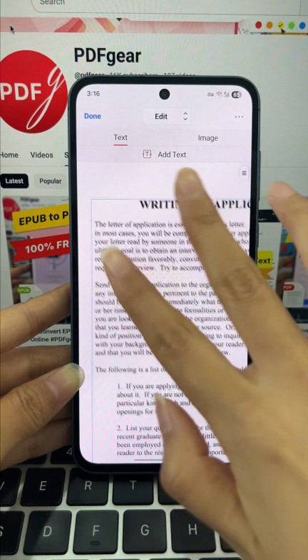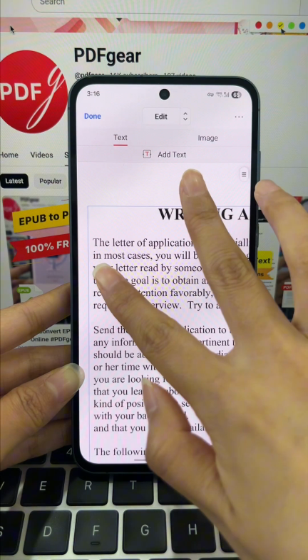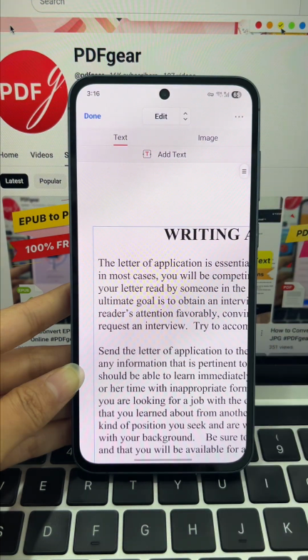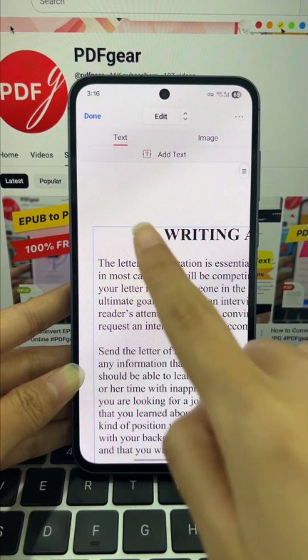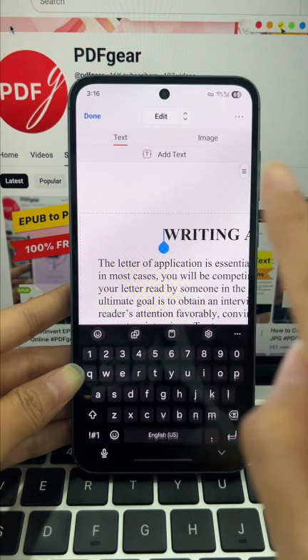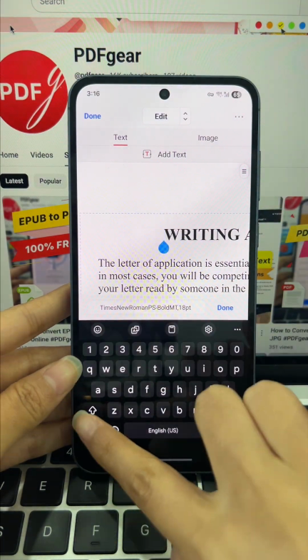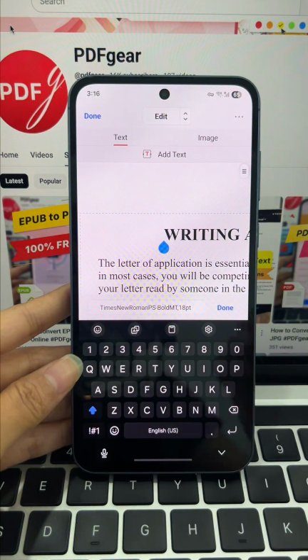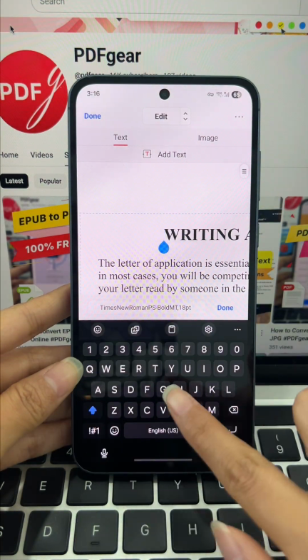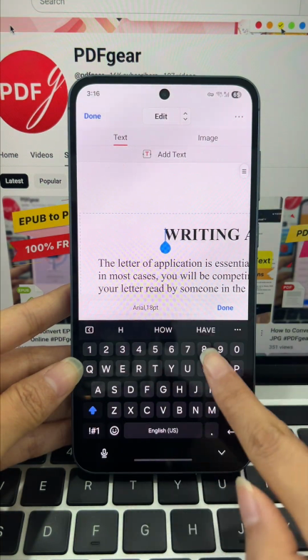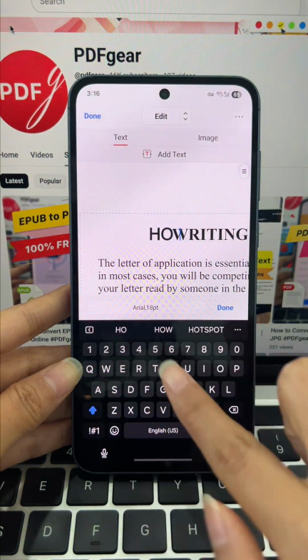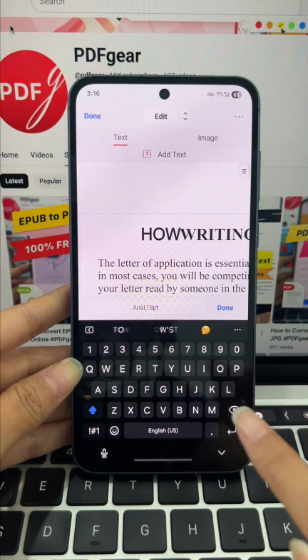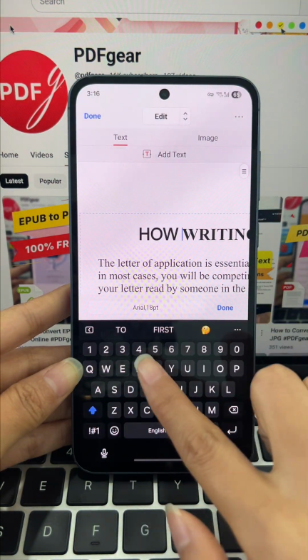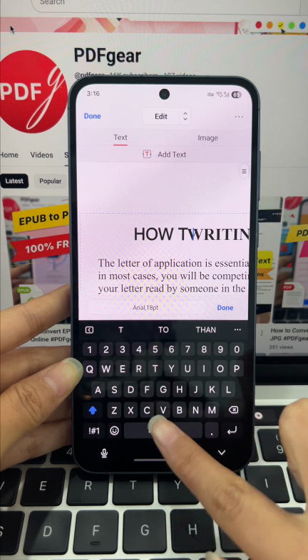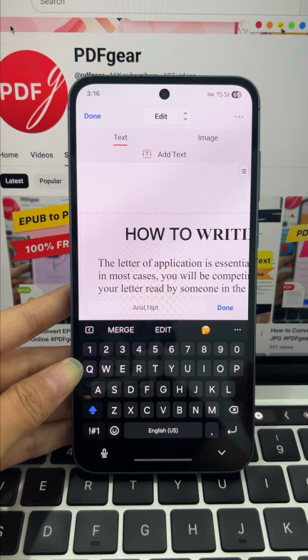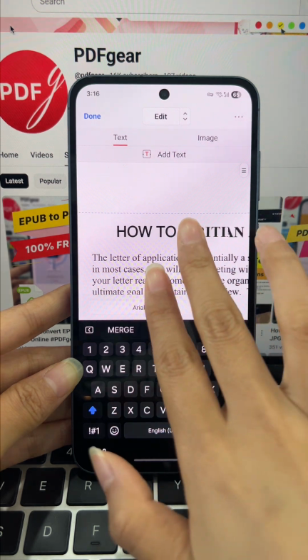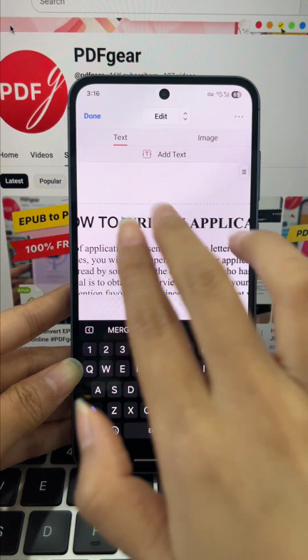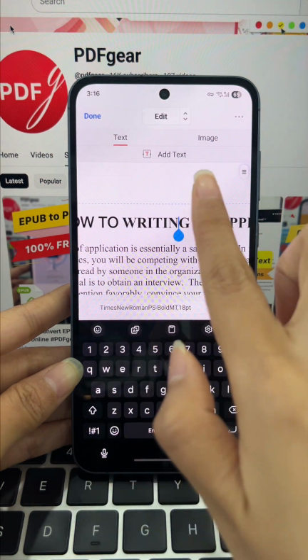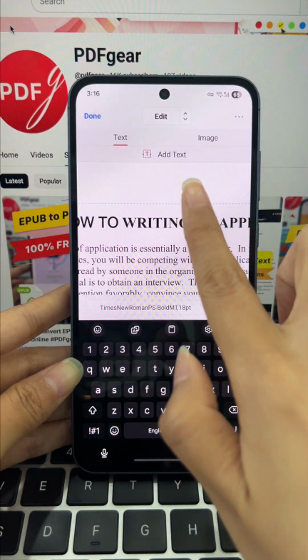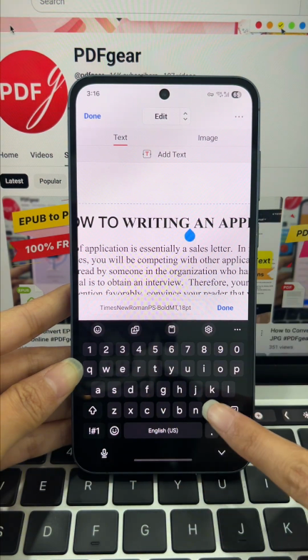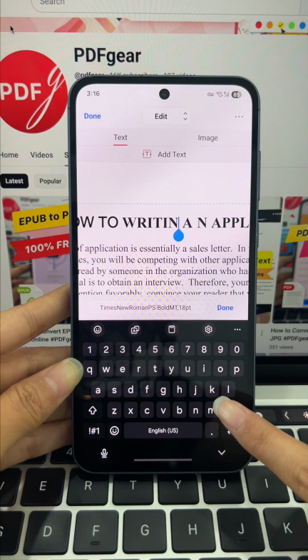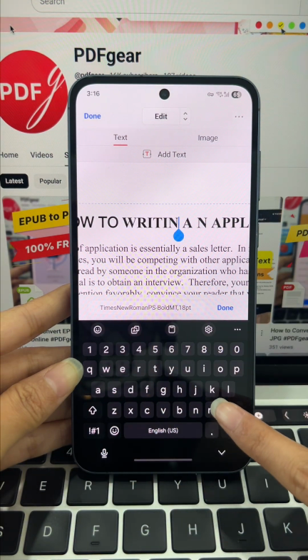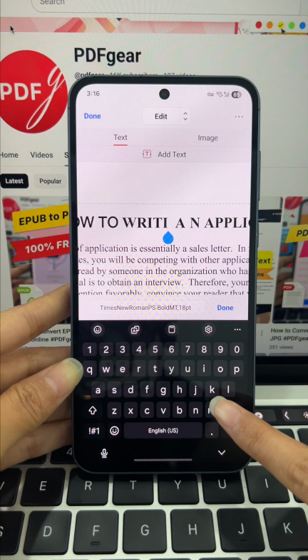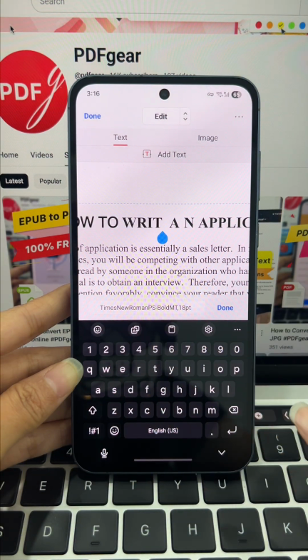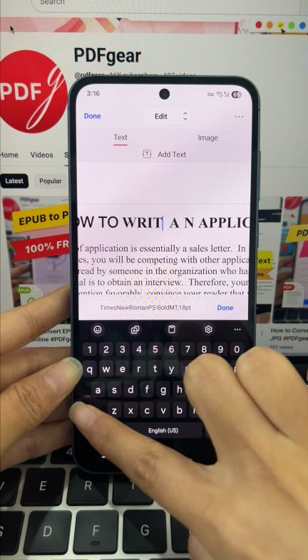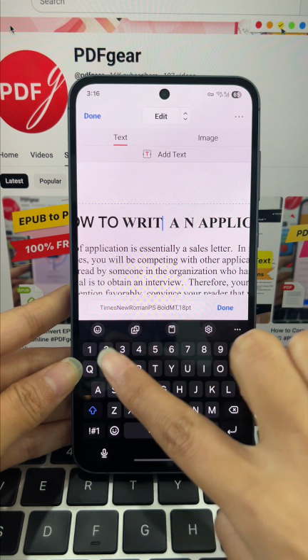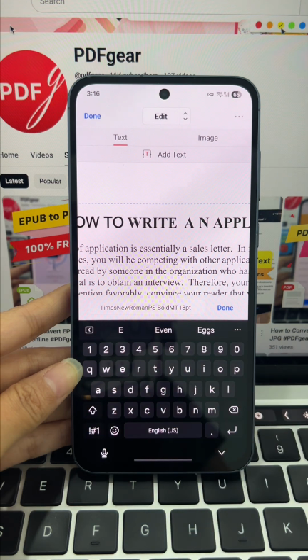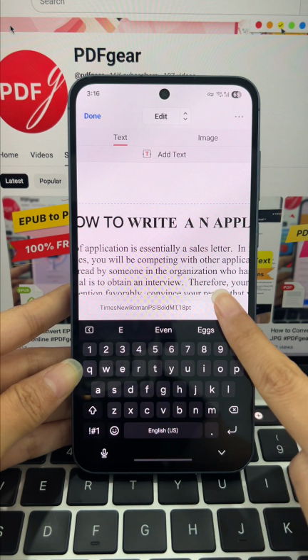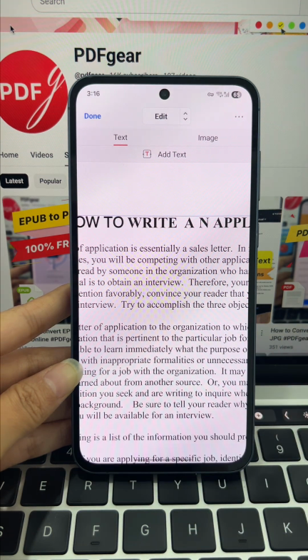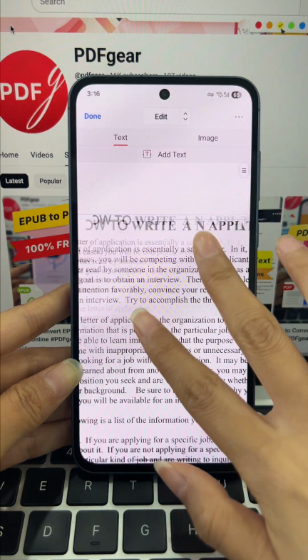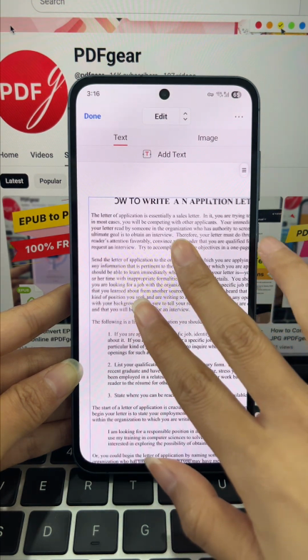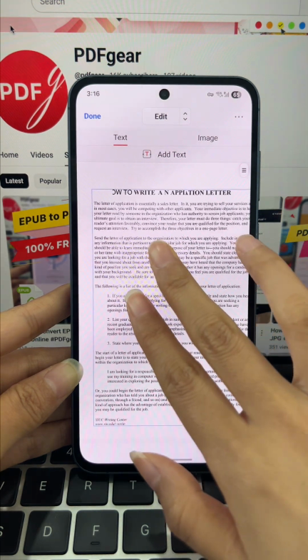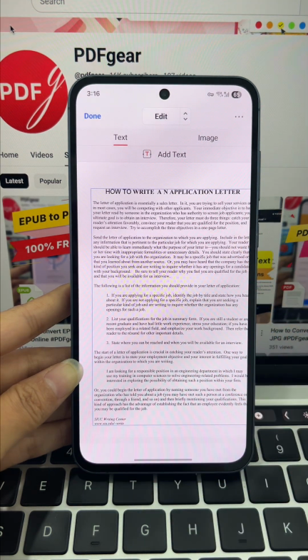You can add new text exactly where you need it, or remove any words and sentences that no longer belong. And it's not just about words — you can change the font, switch colors, or resize the text to make it look exactly how you want.